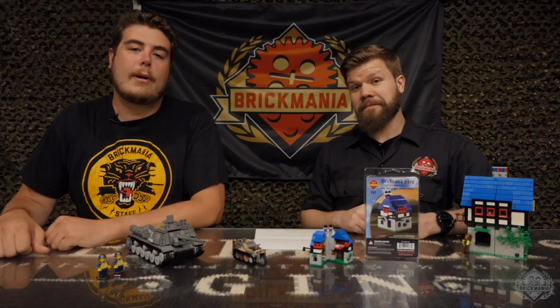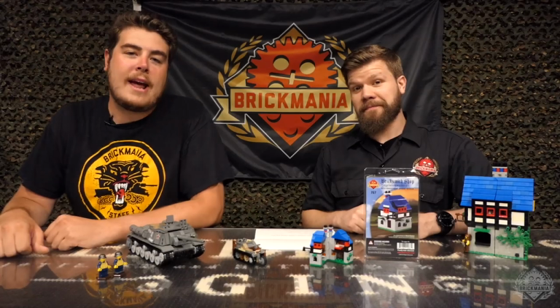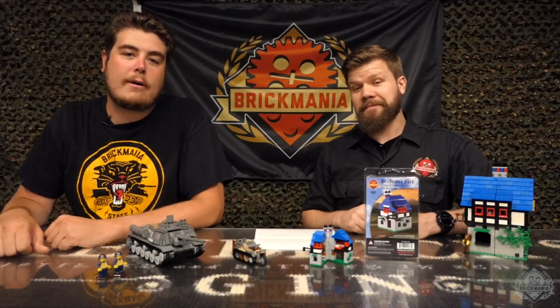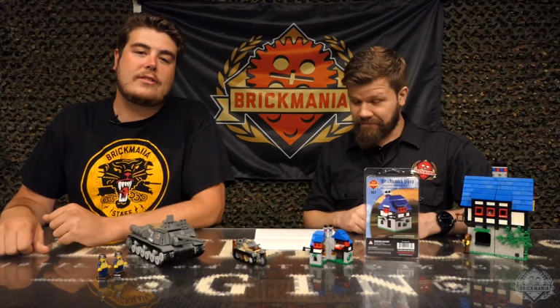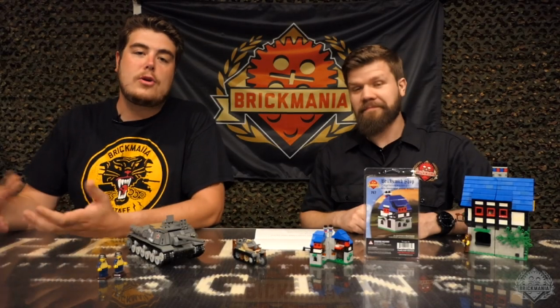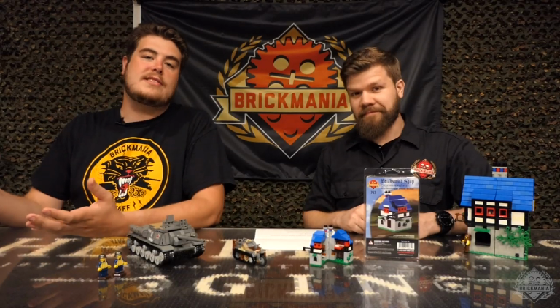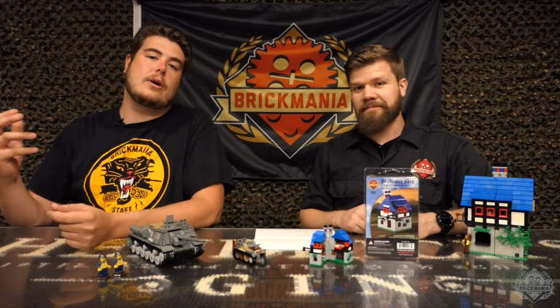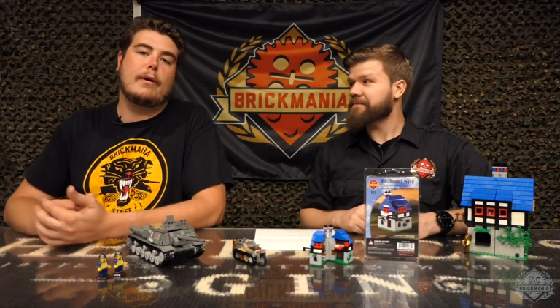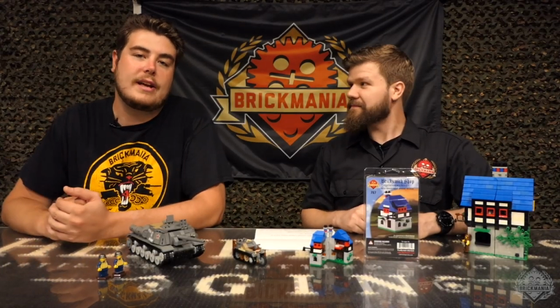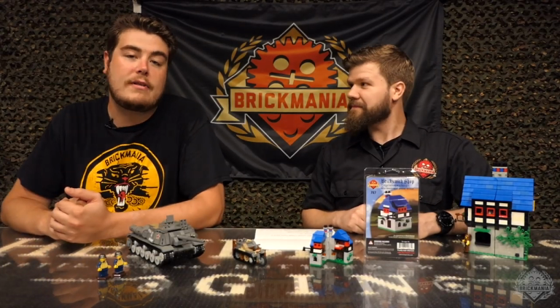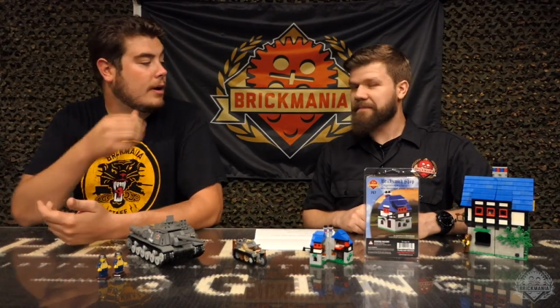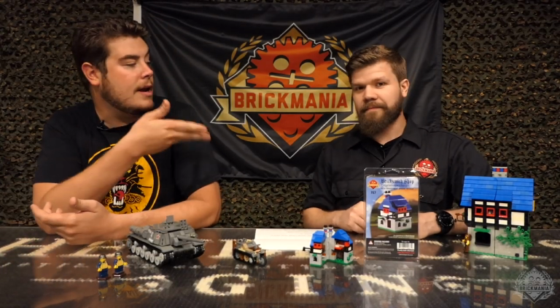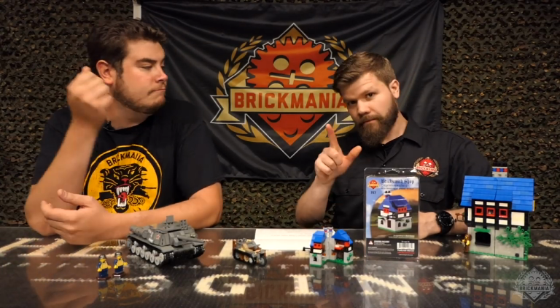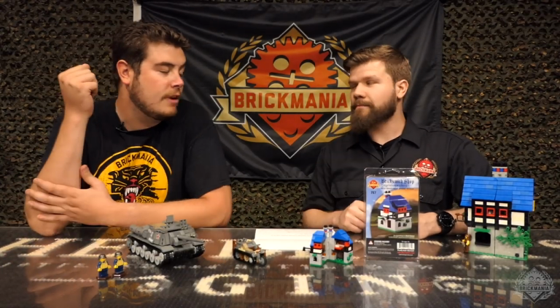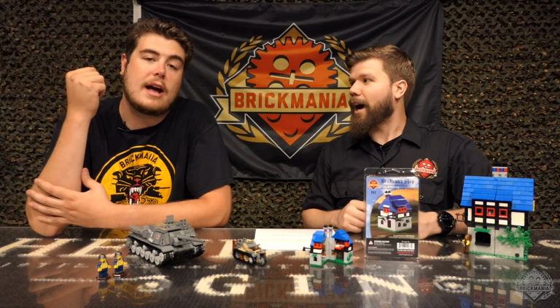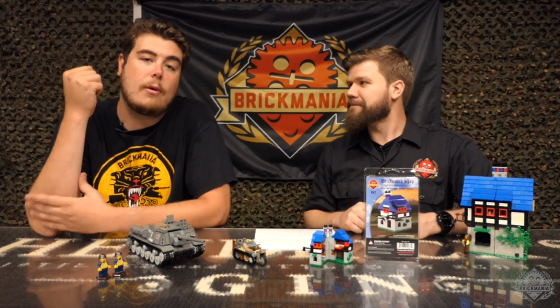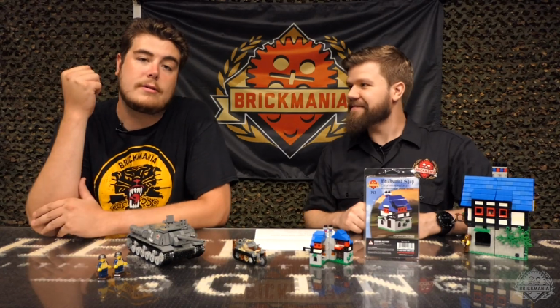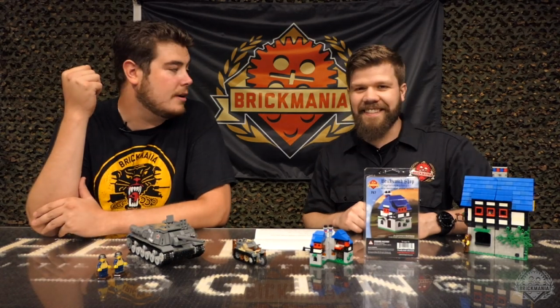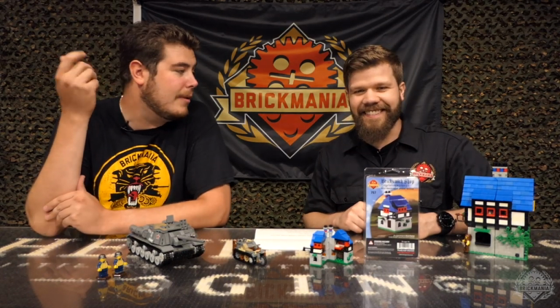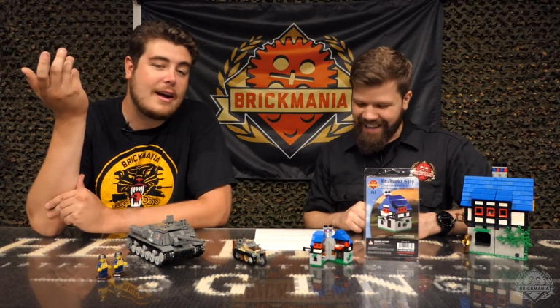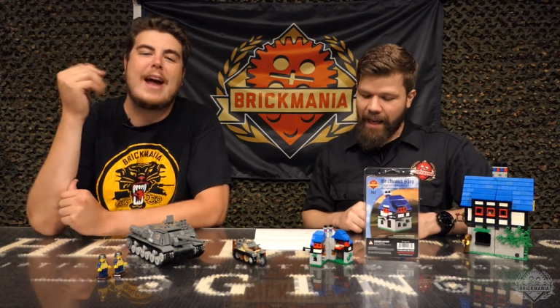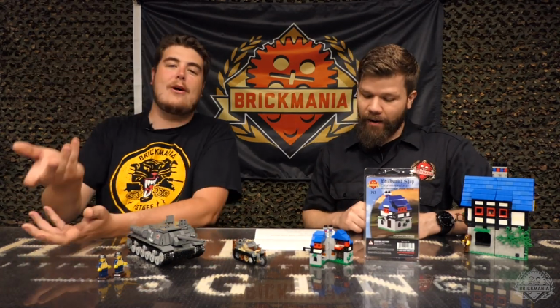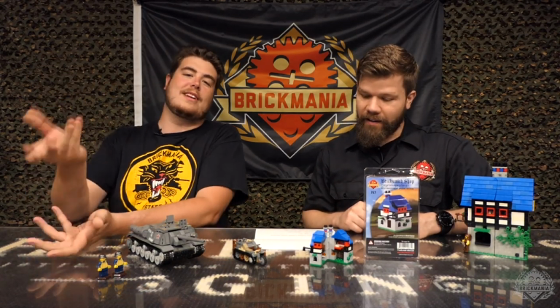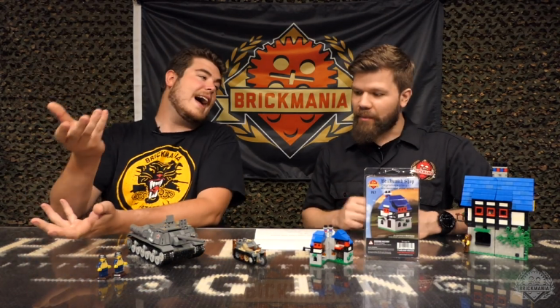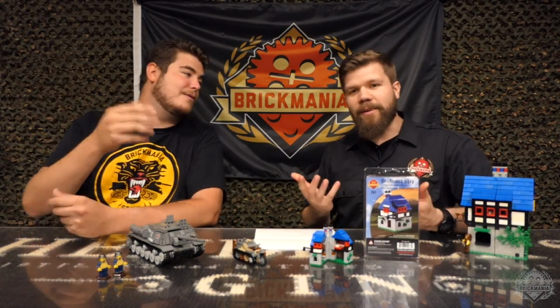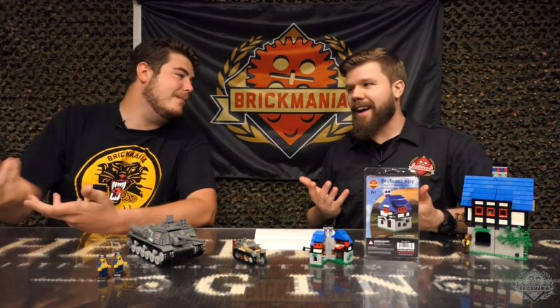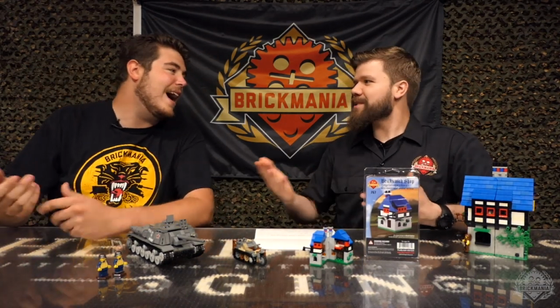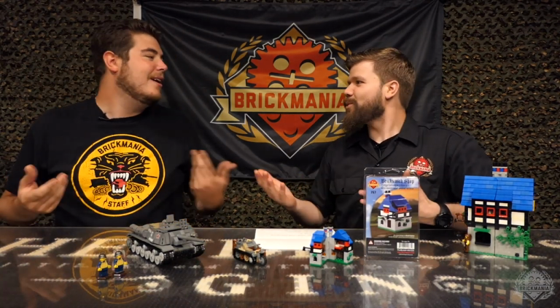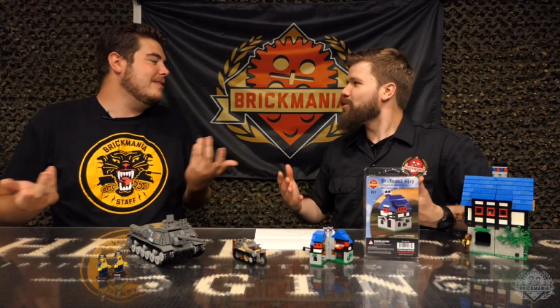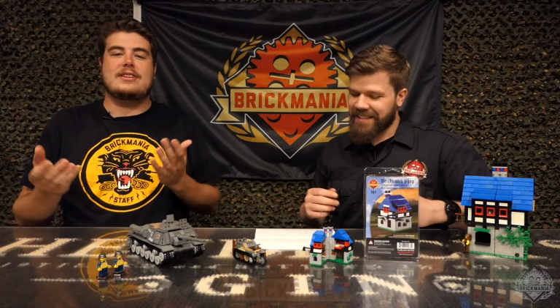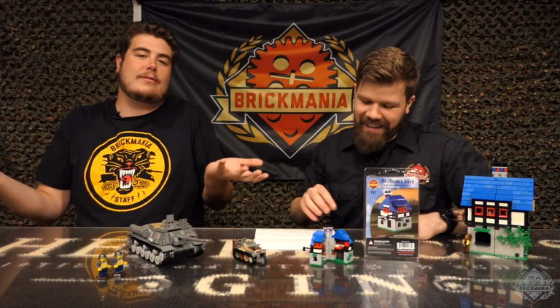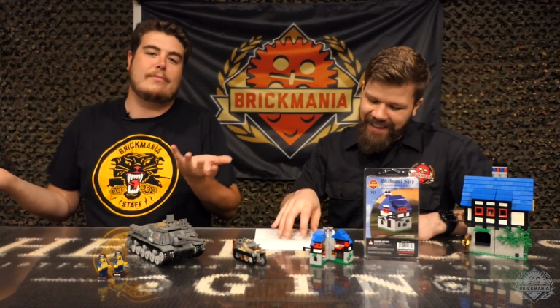Brick Maniacs! Welcome back to a new release episode of Brick Mania TV. I'm here with Landon and we're talking about what's new this week on Brickmania.com. I never know if he's gonna say hi. Am I supposed to say hi? What are the rules? We don't script this.